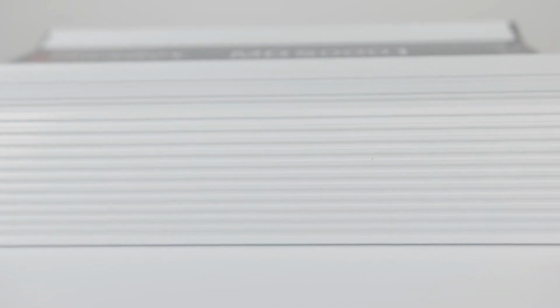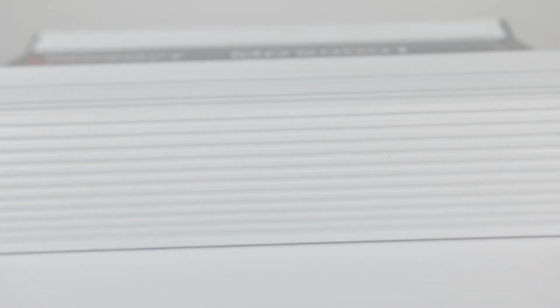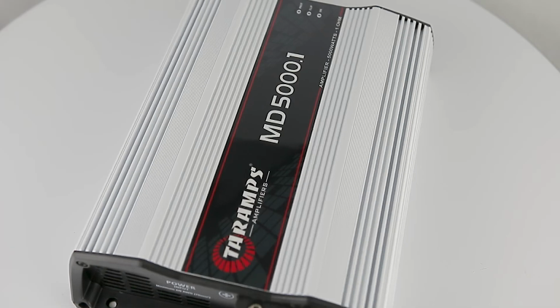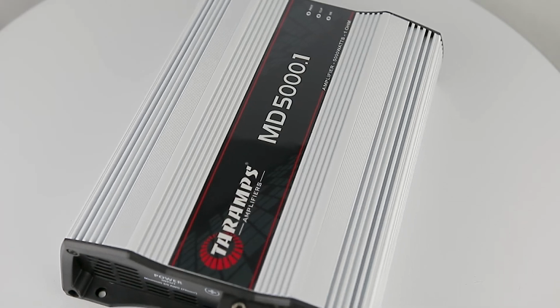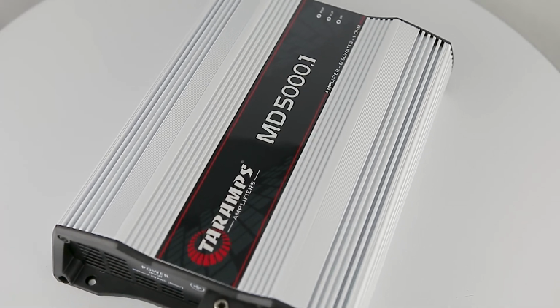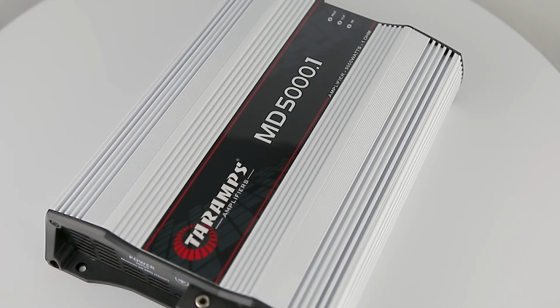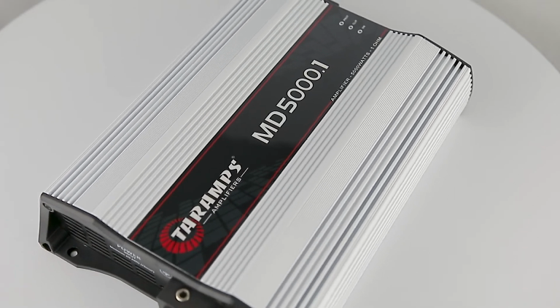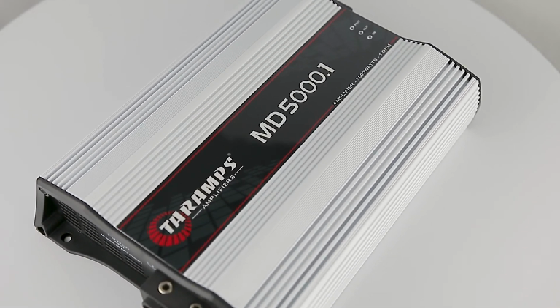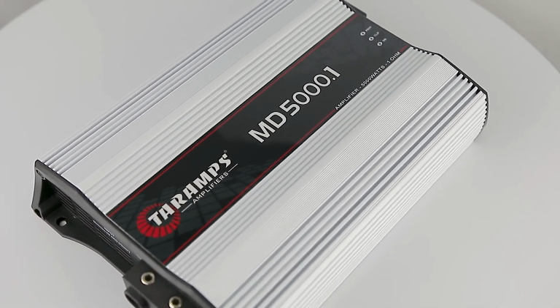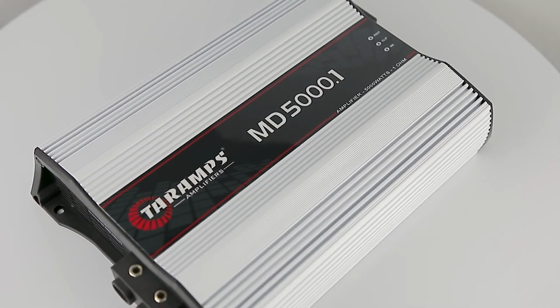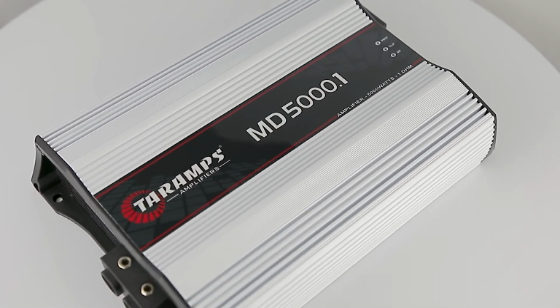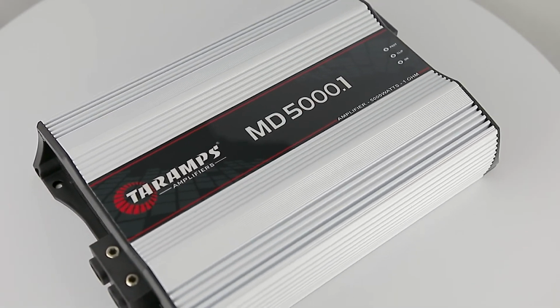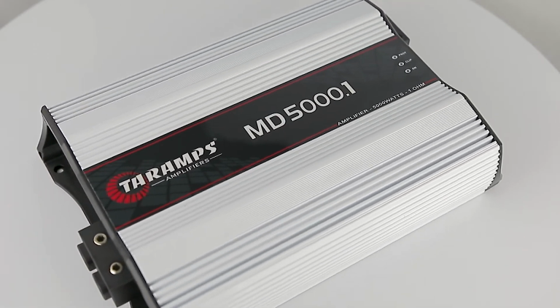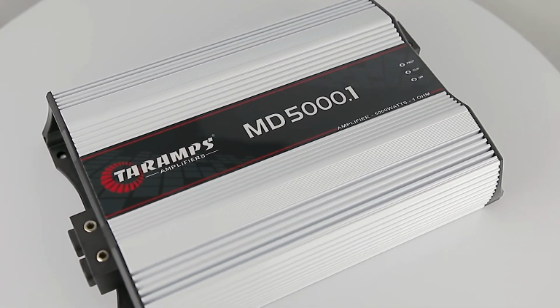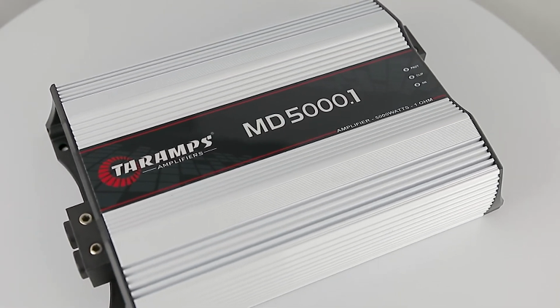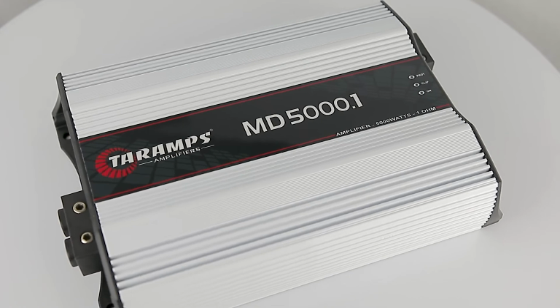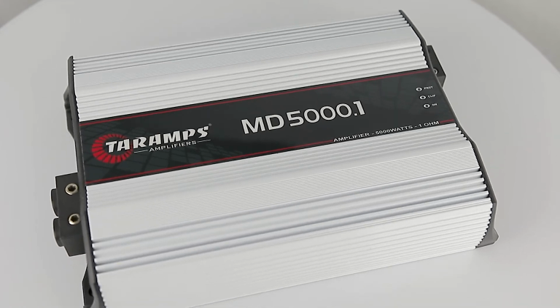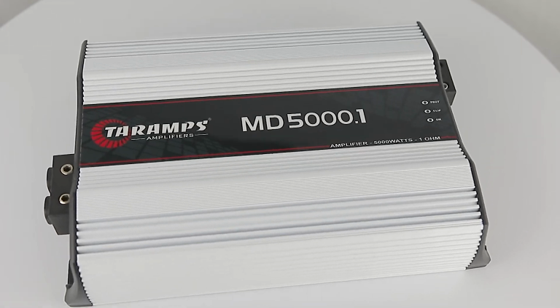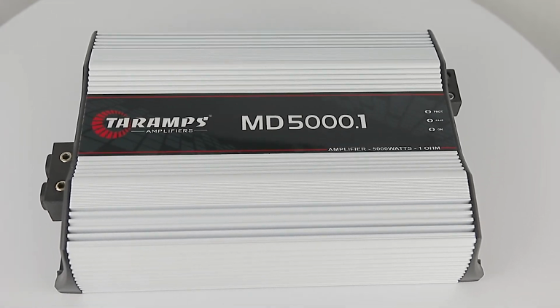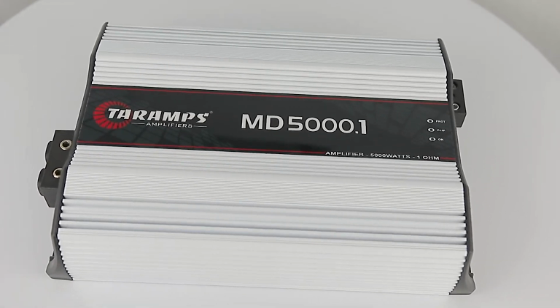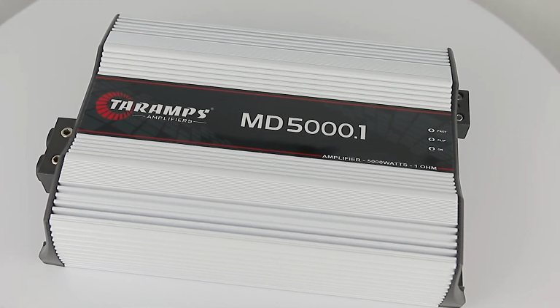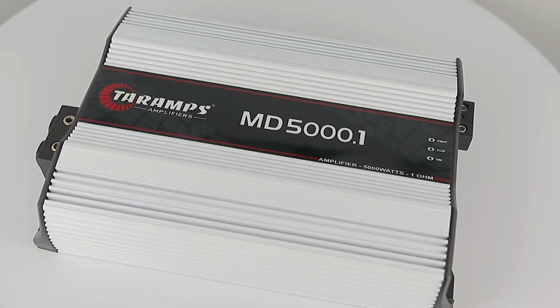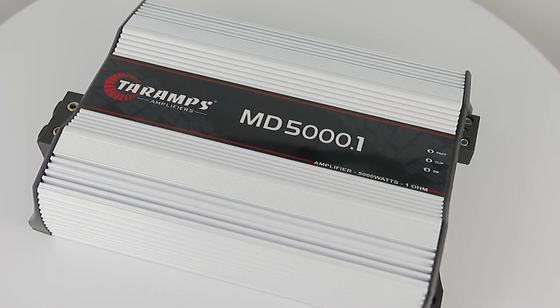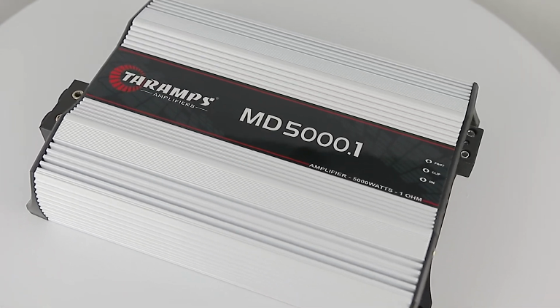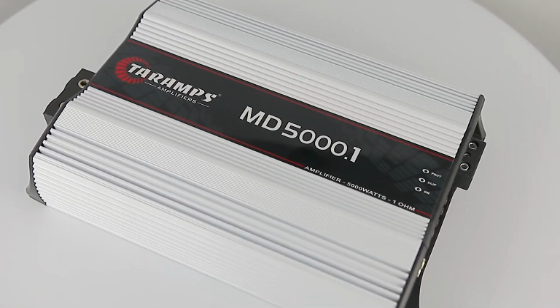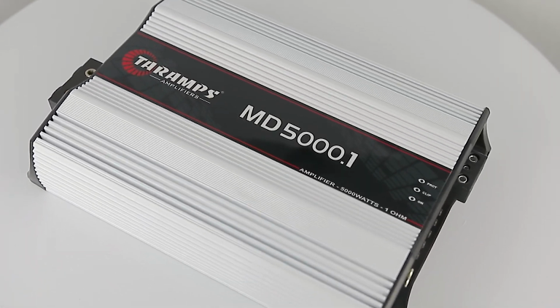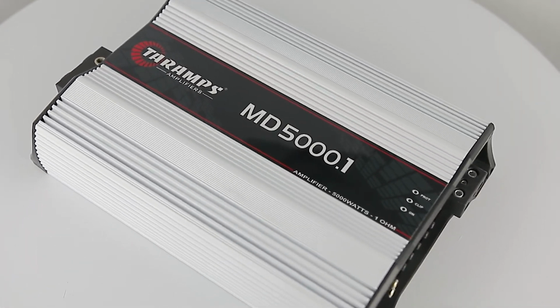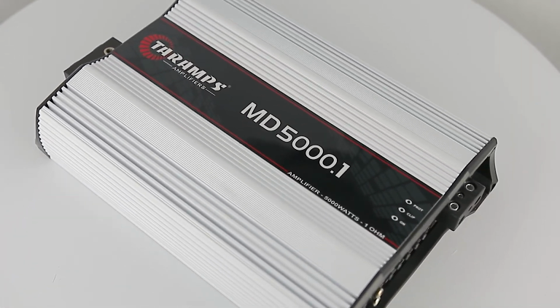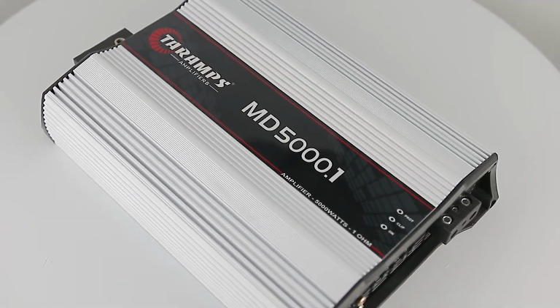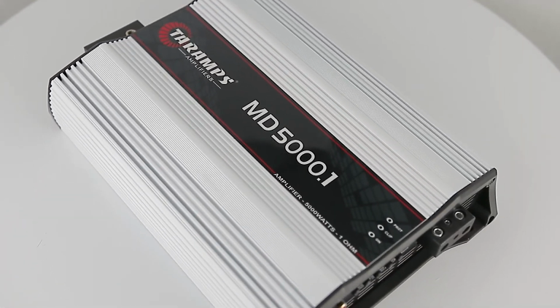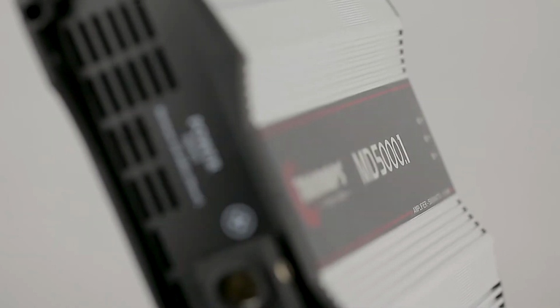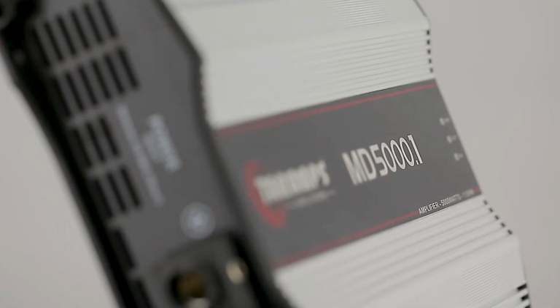Protection system against output short circuit, output short in relation to ground, low impedance protection, low voltage and high voltage protection, and thermal protection.